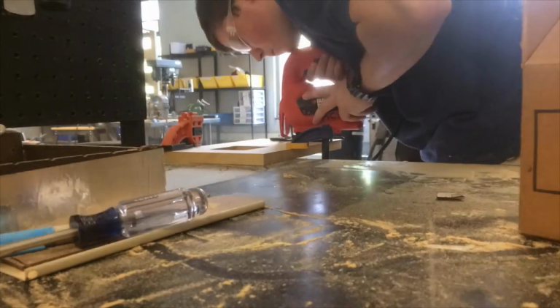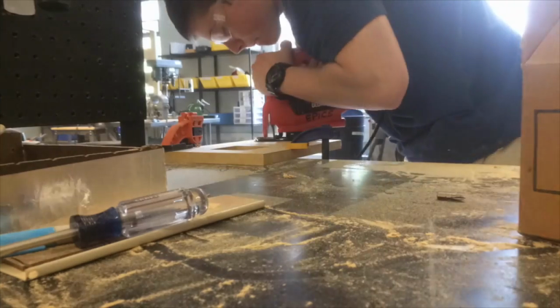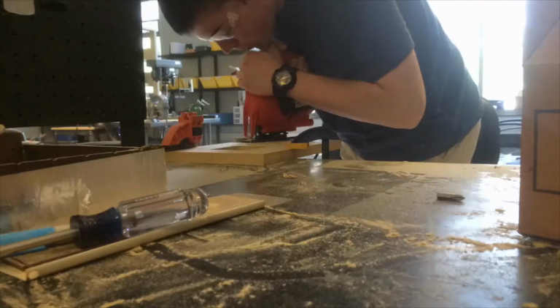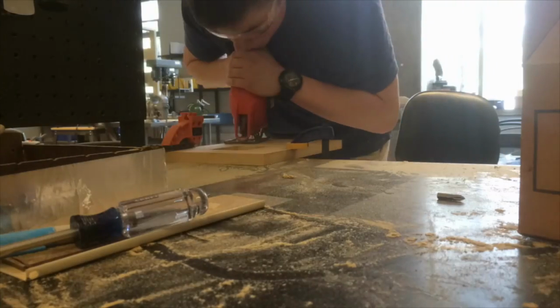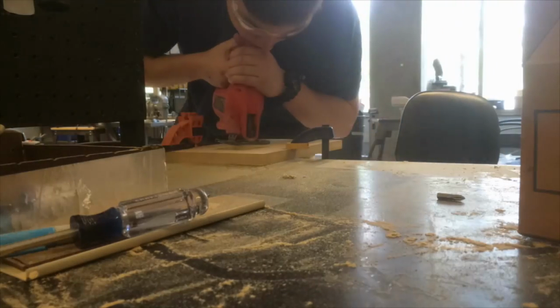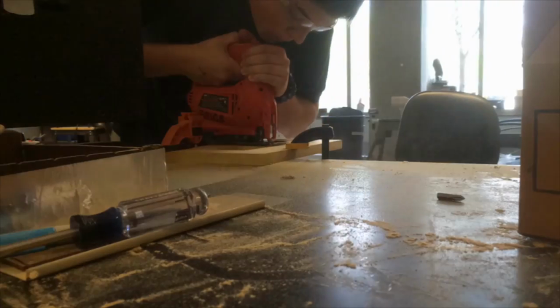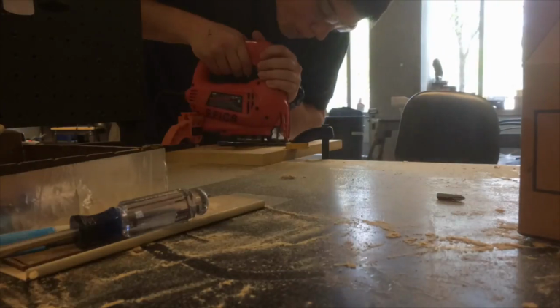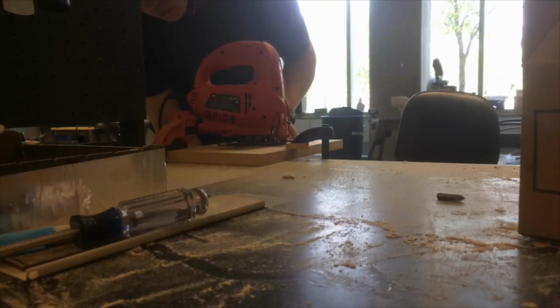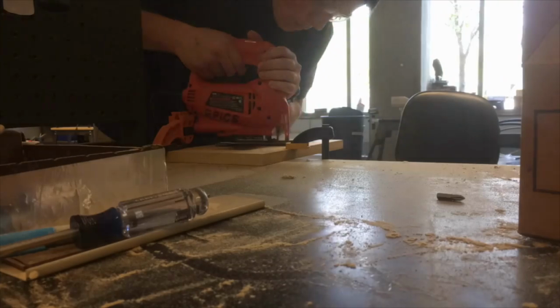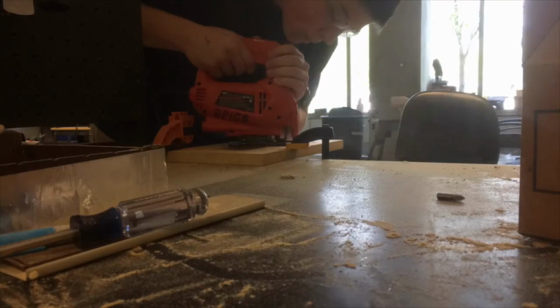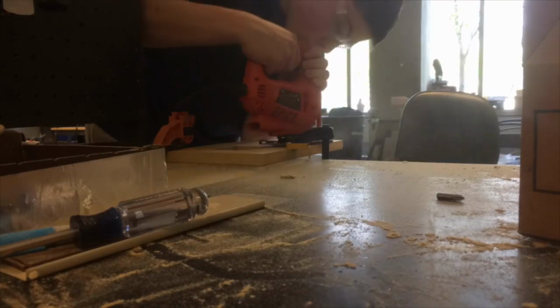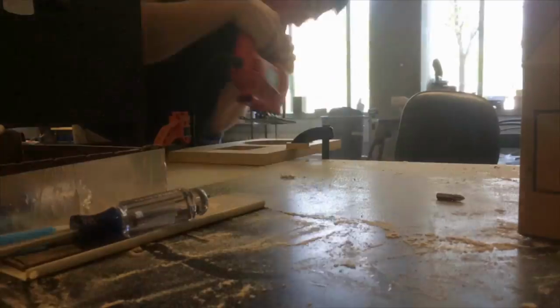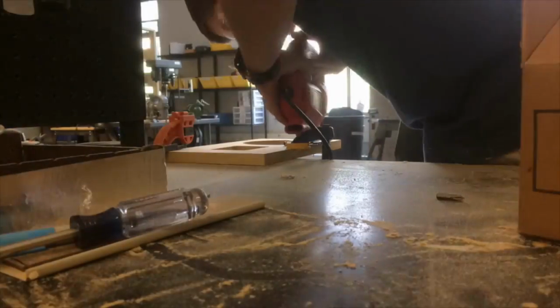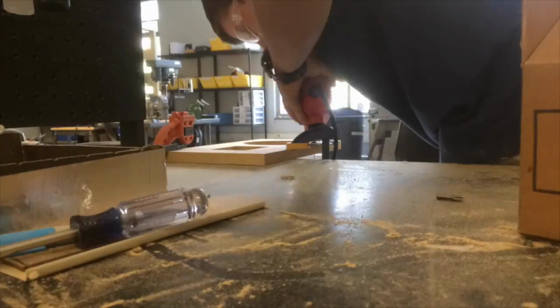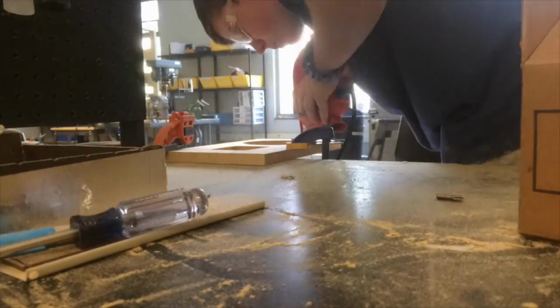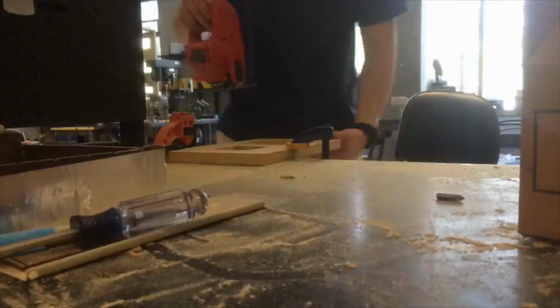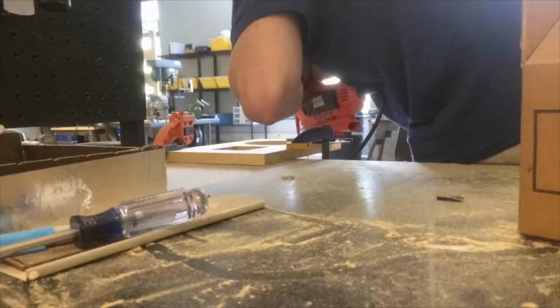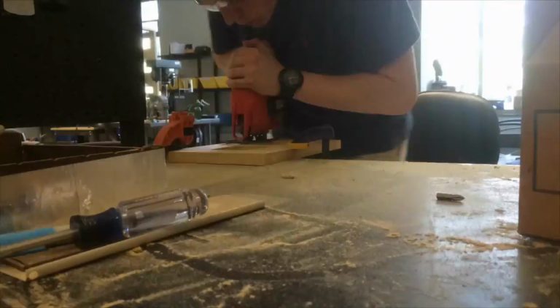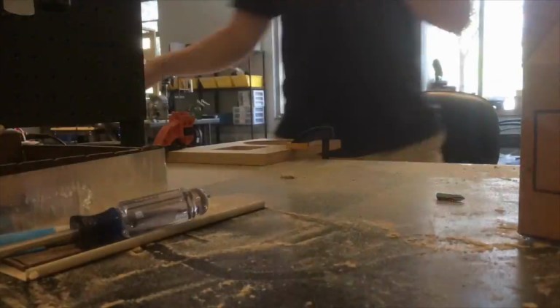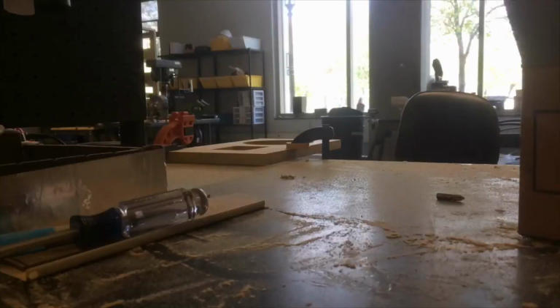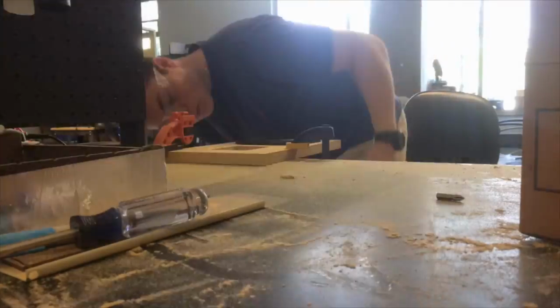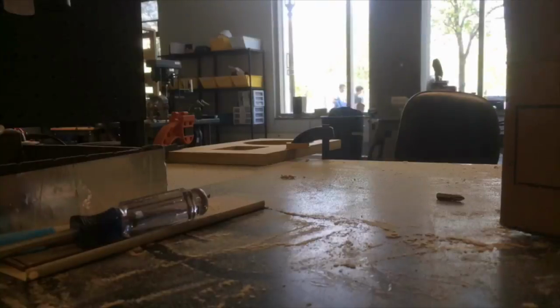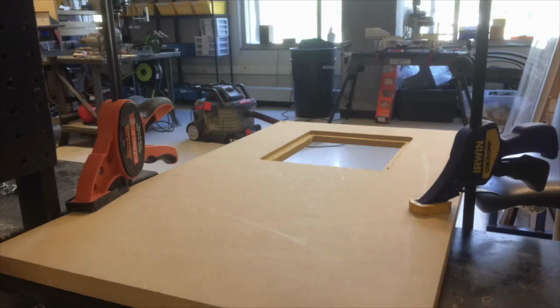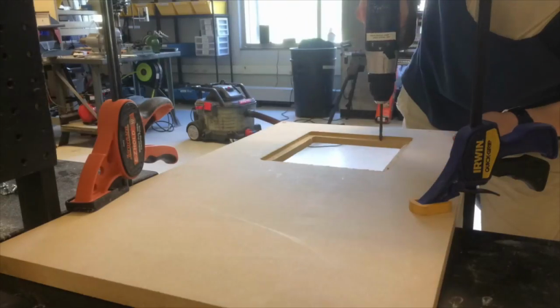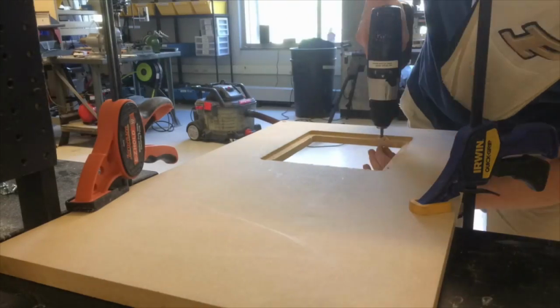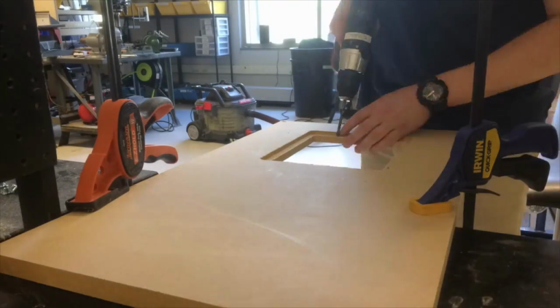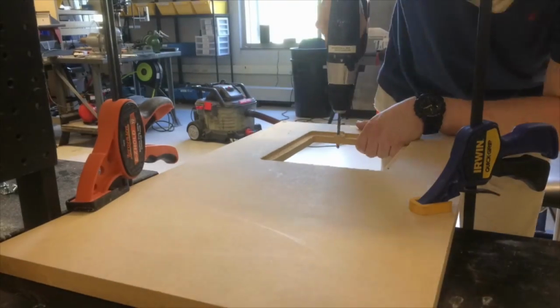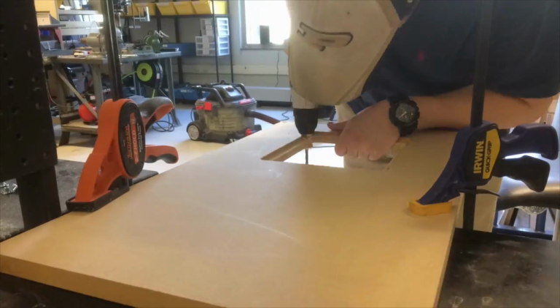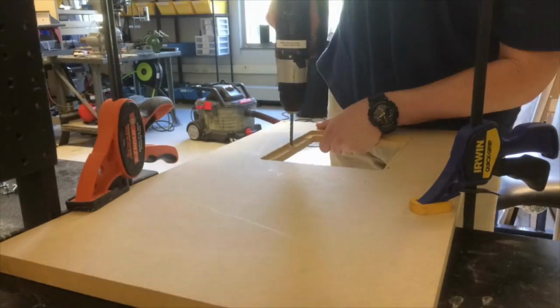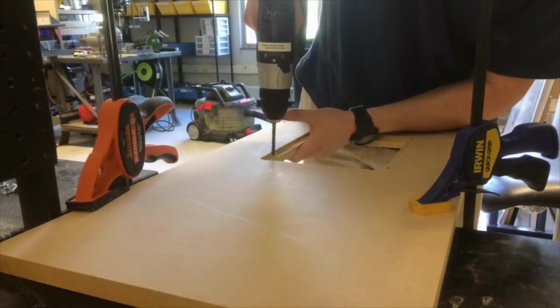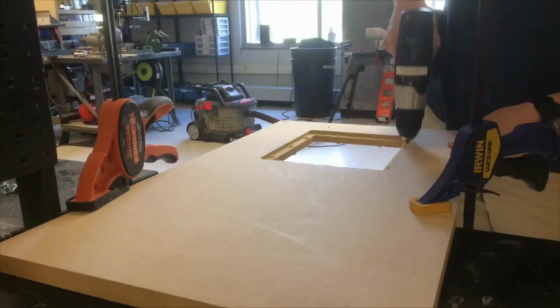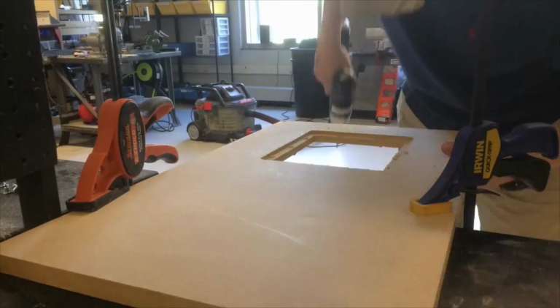Looking back on it, MDF came with some setbacks, such as very messy cutting. After cutting the MDF, the next step was to assemble the cabinets. For the assembly of the cabinets, you will need materials including a hammer, nails, wood glue, a drill, and some clamps.